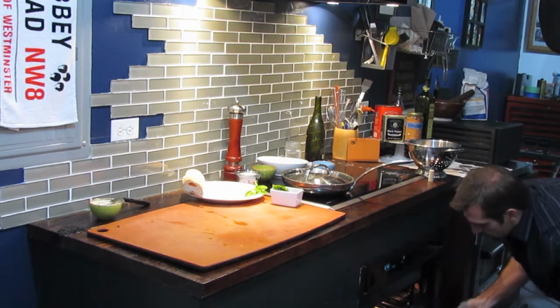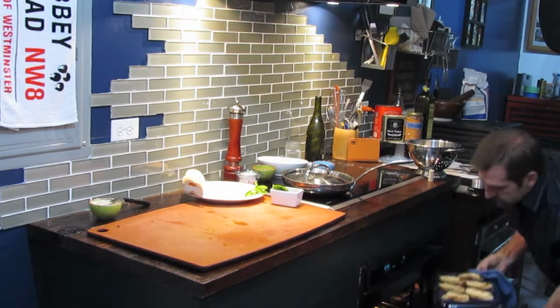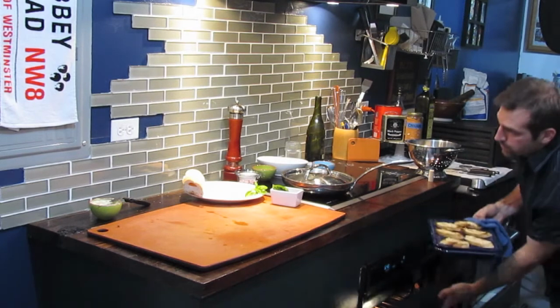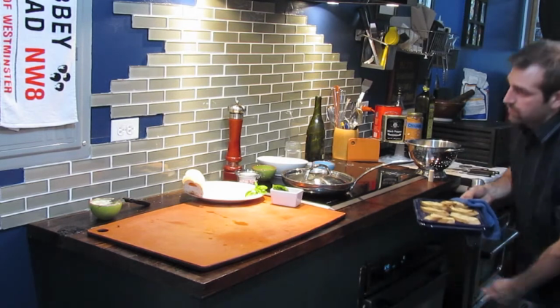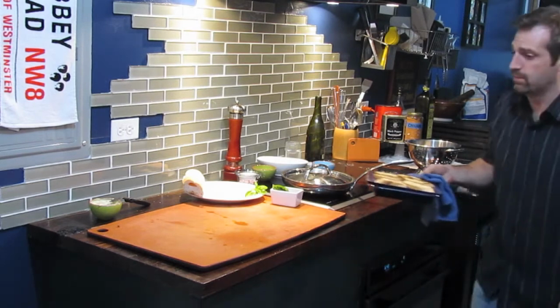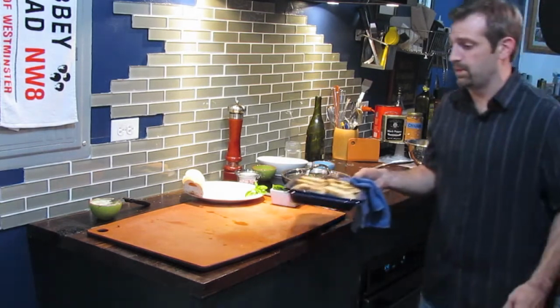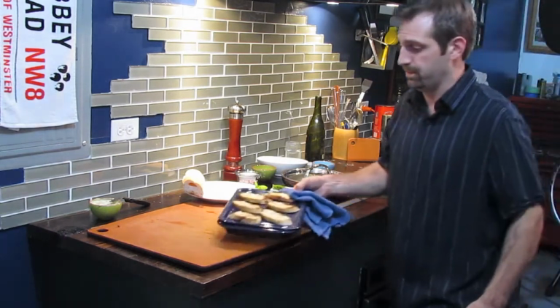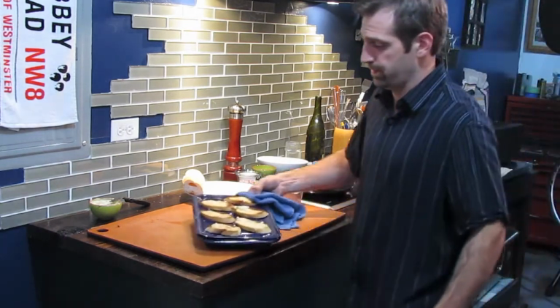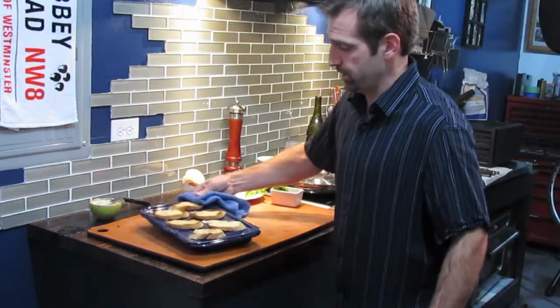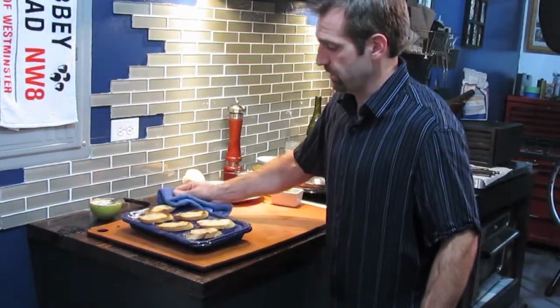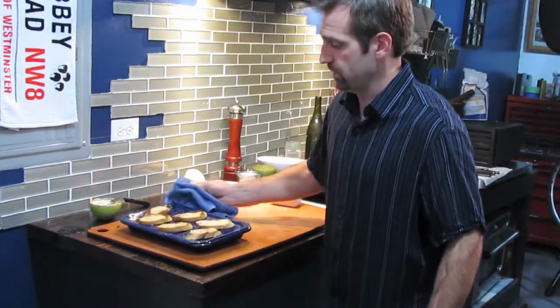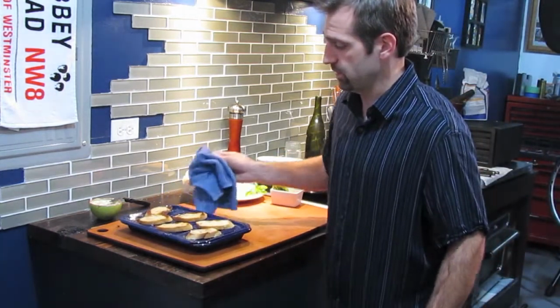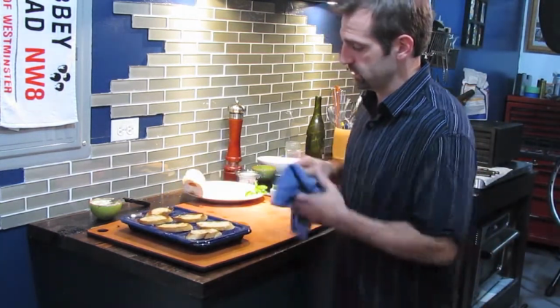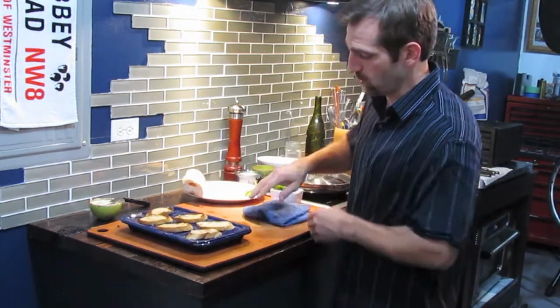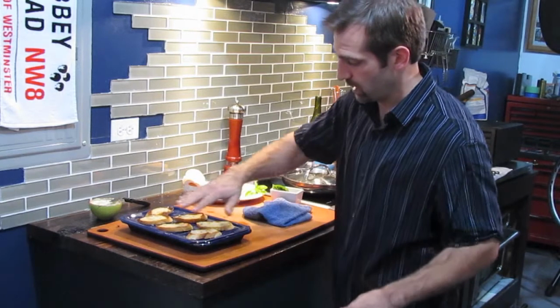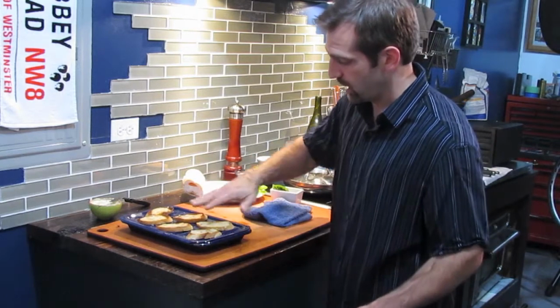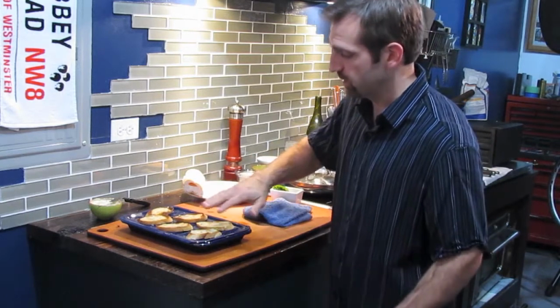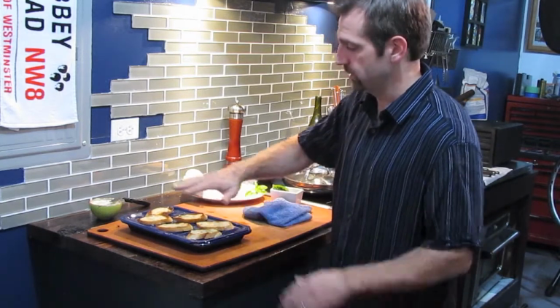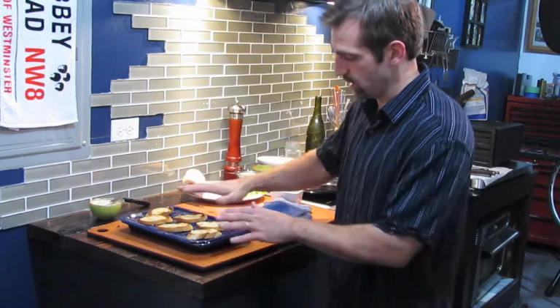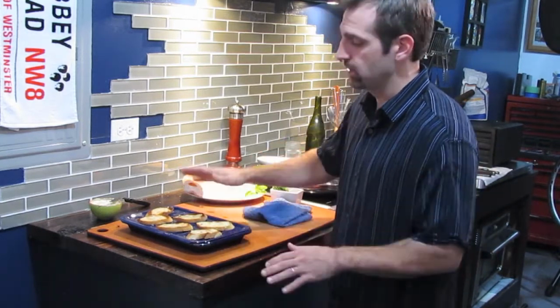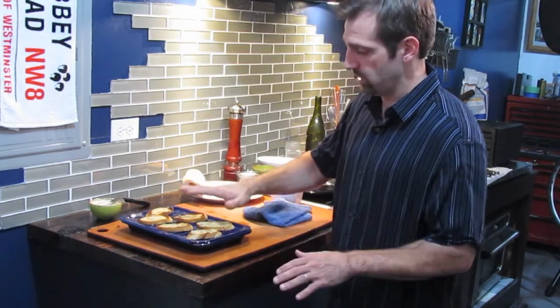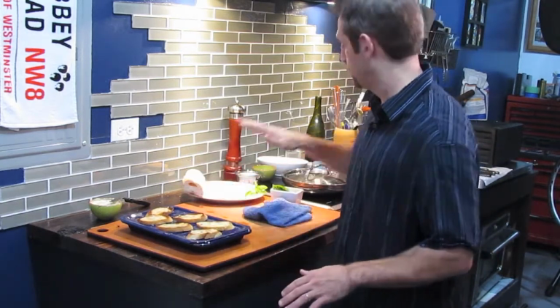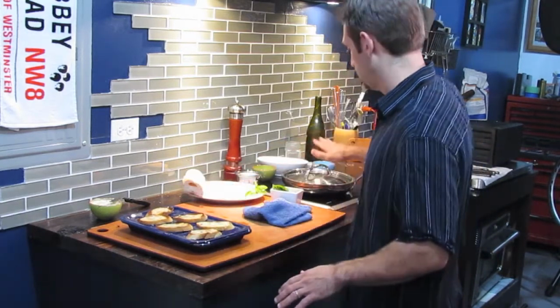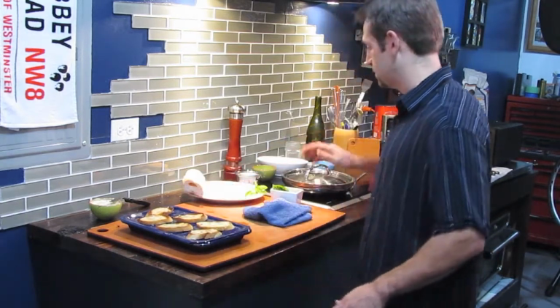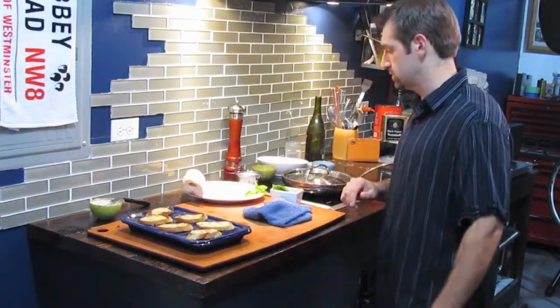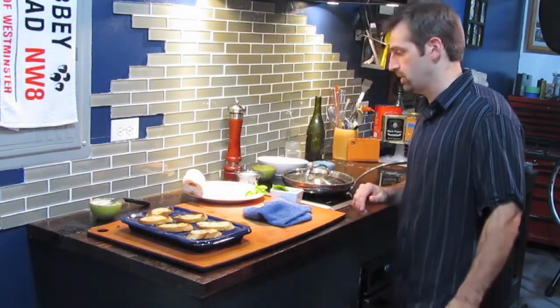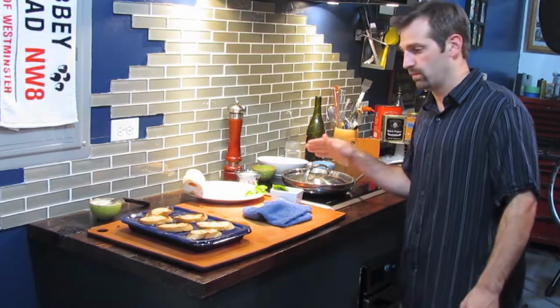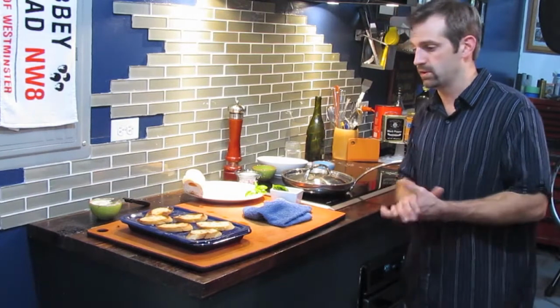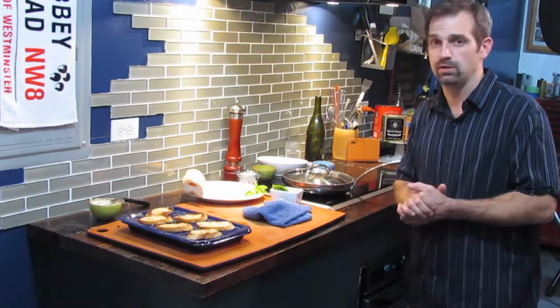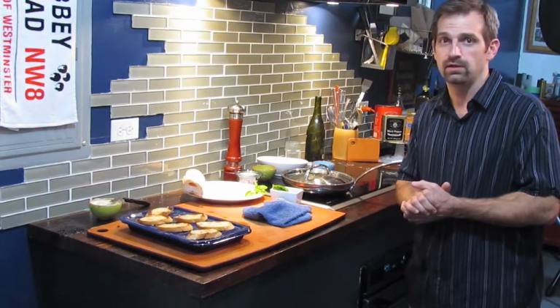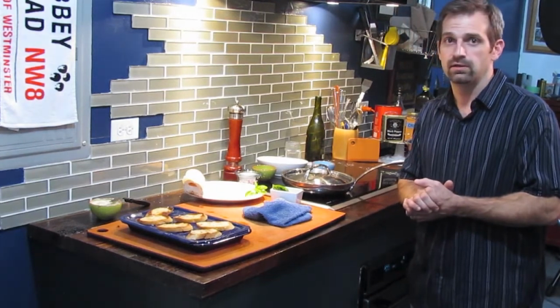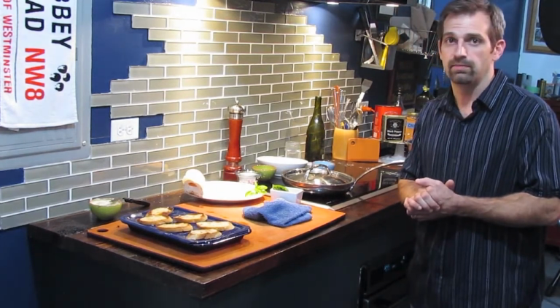Our crostini has been in the oven now for about a minute. You can see how golden brown they've gotten — they look great. At this point we'll just give the mussels another minute and we'll be ready to plate them up.